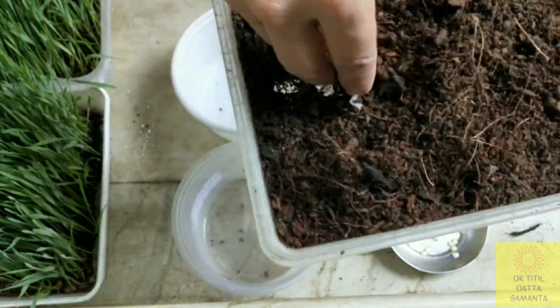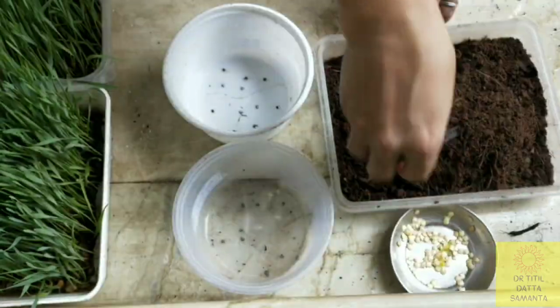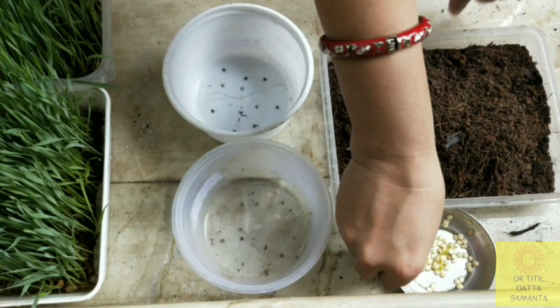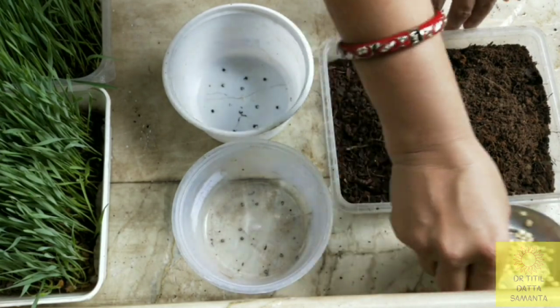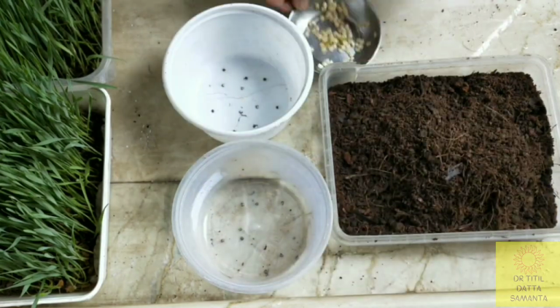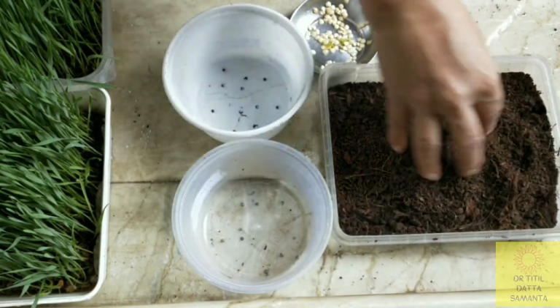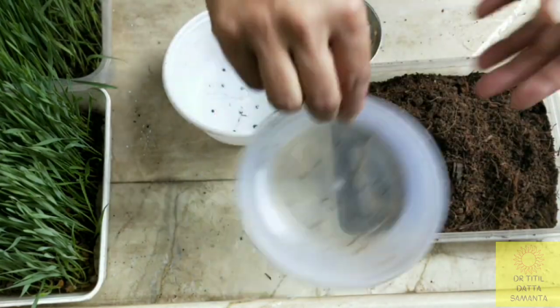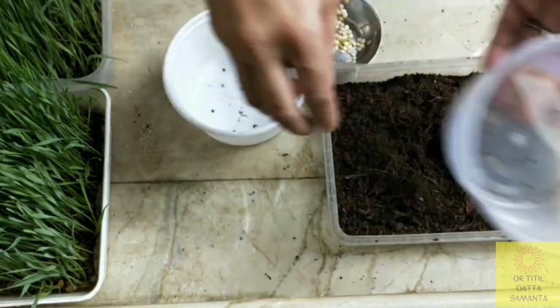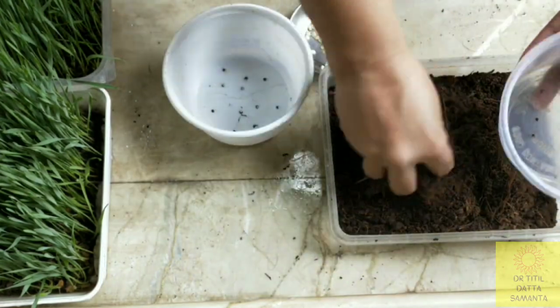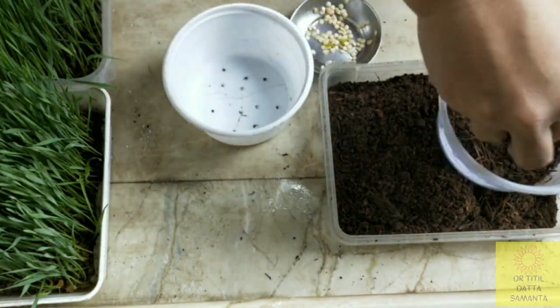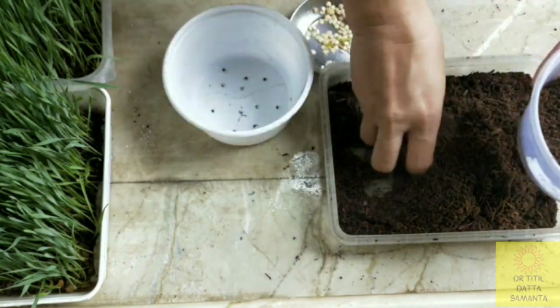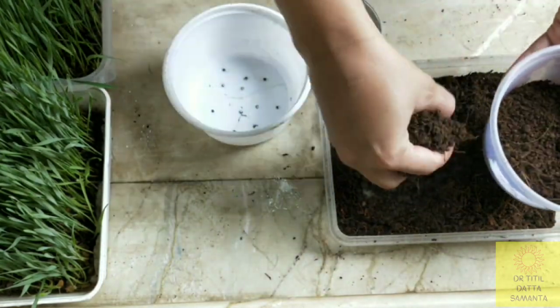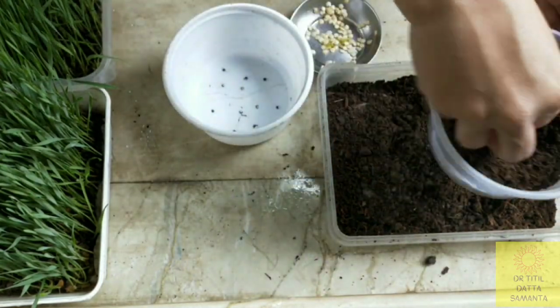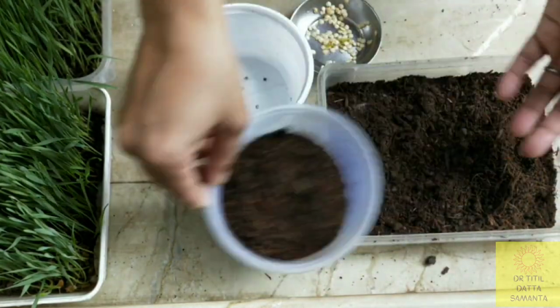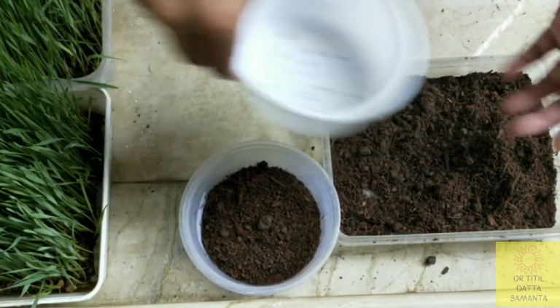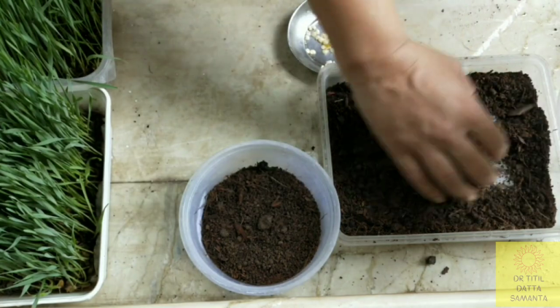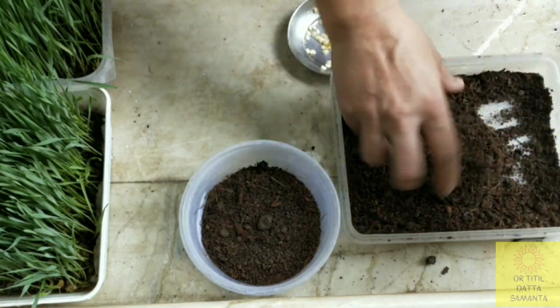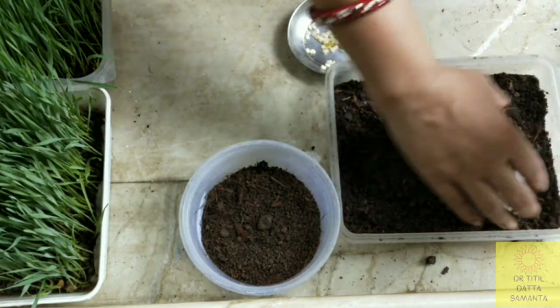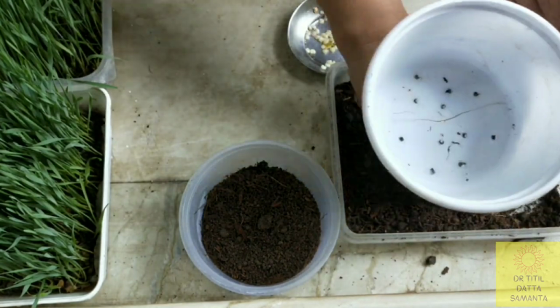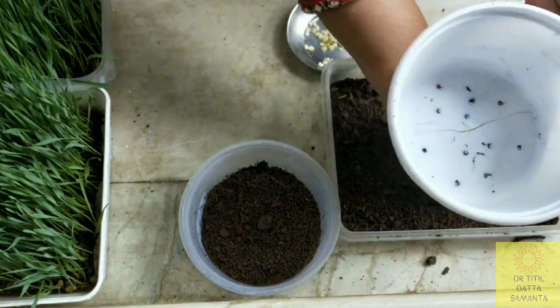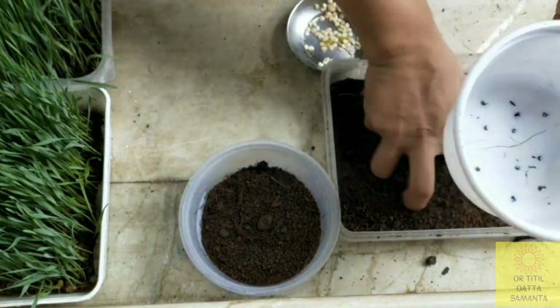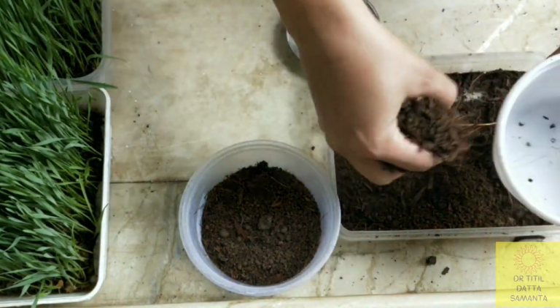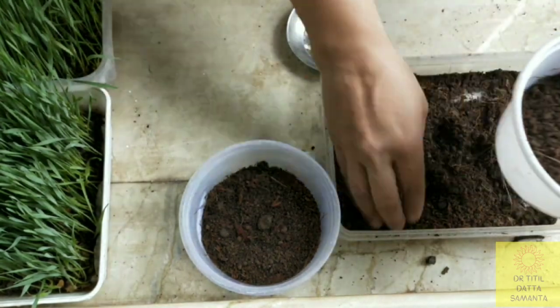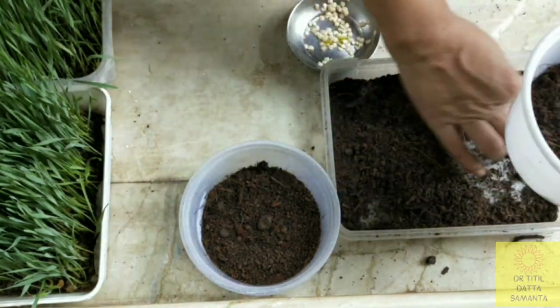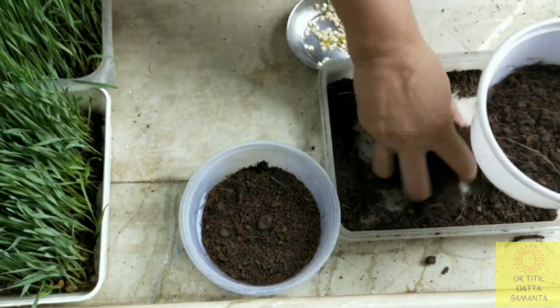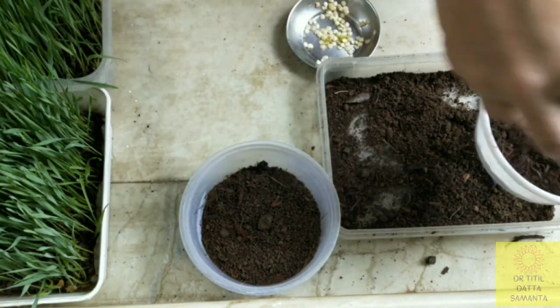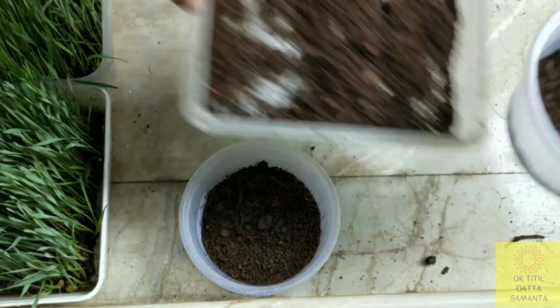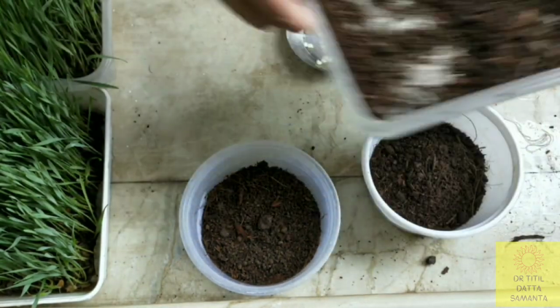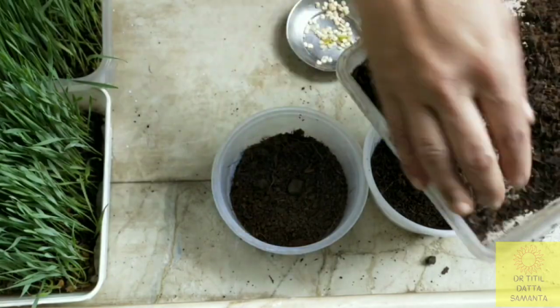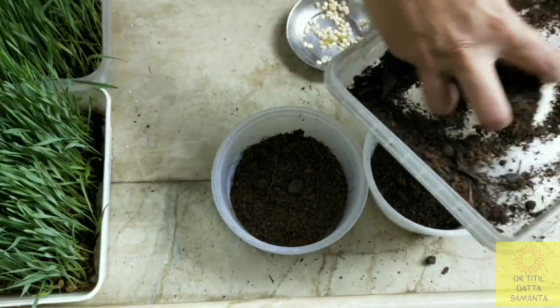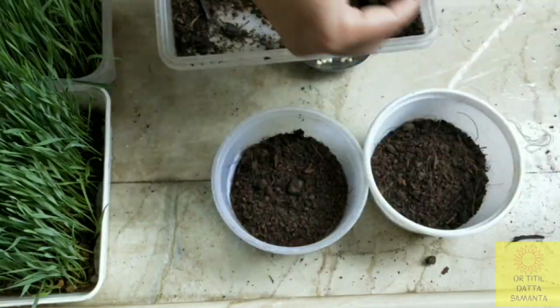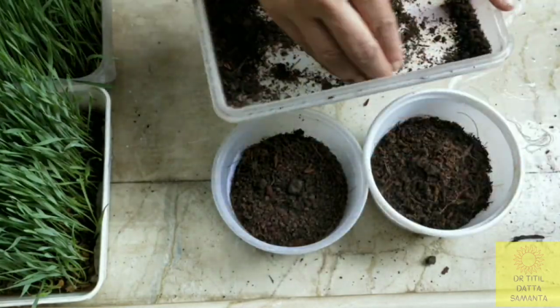Ideal conditions for germination are a moist and warm environment, which is 21 to 29 degrees centigrade, in a sunny position. This plant is sensitive to cold, so a warm condition will be favorable for germination.